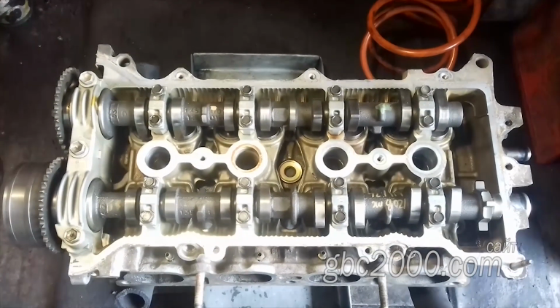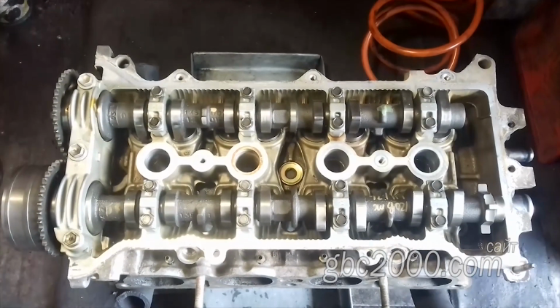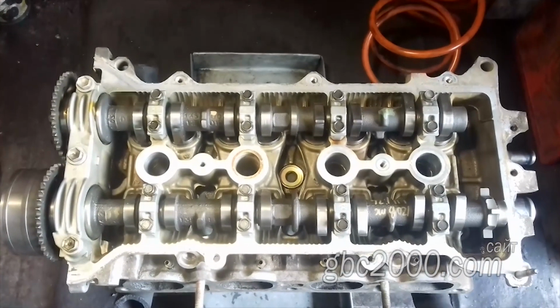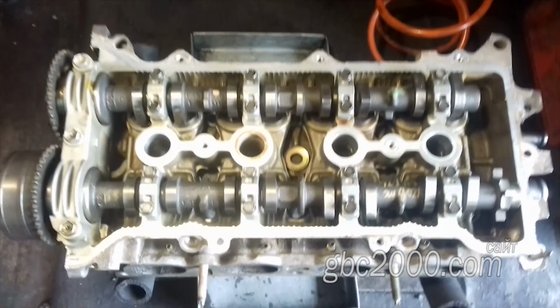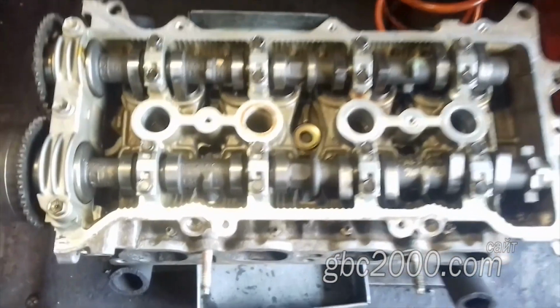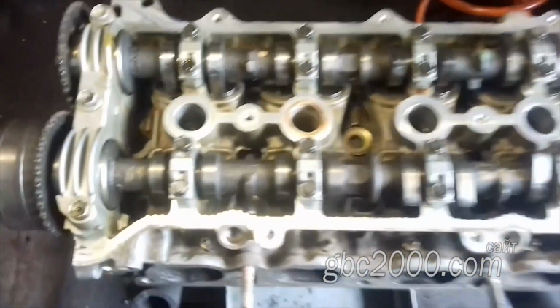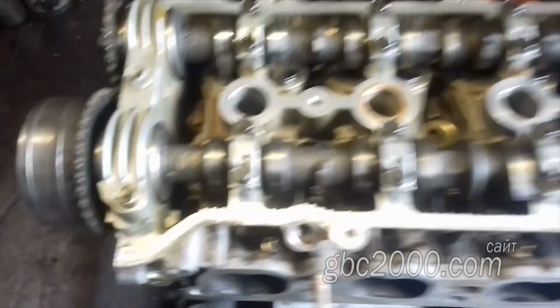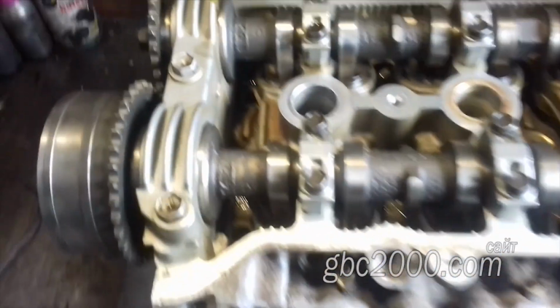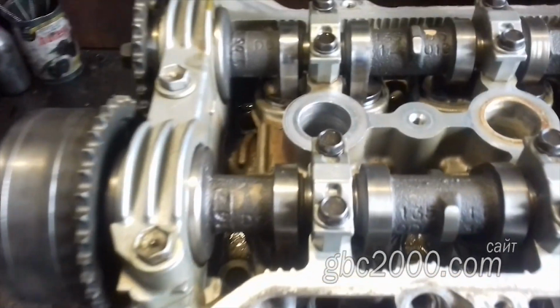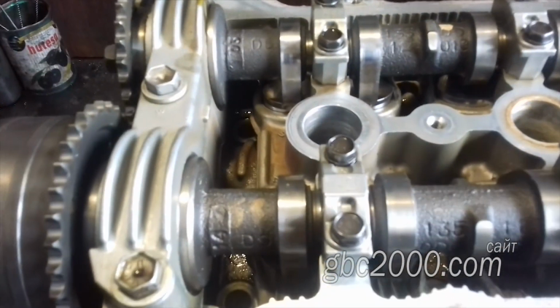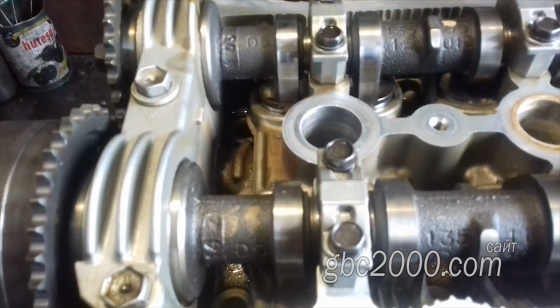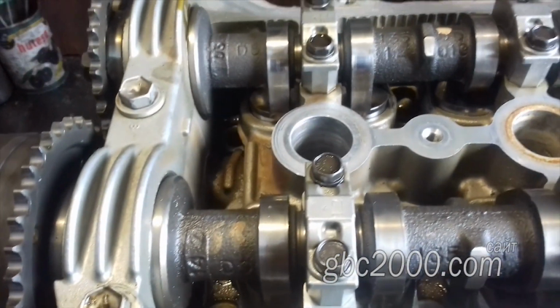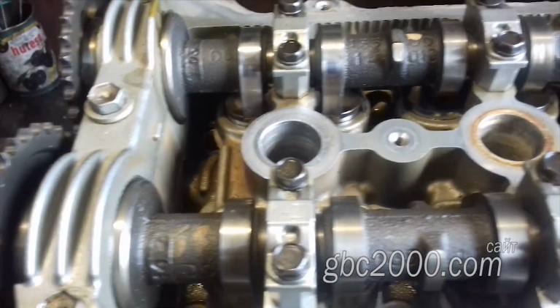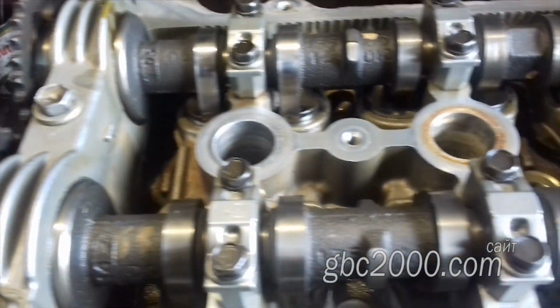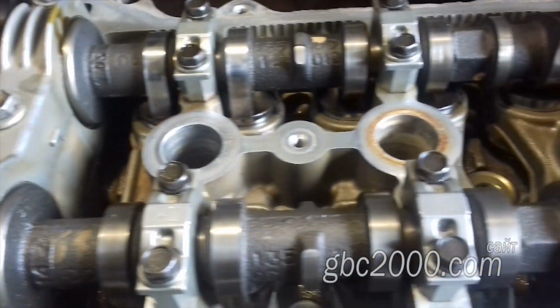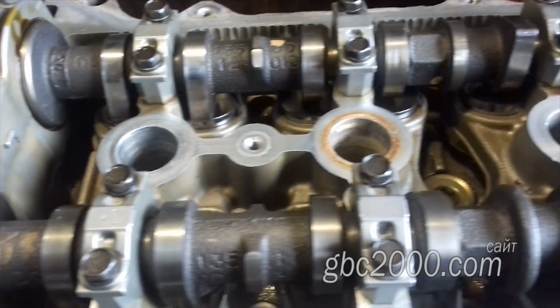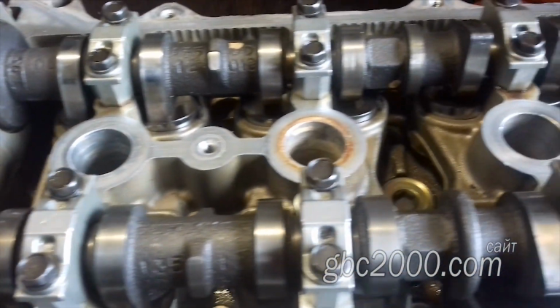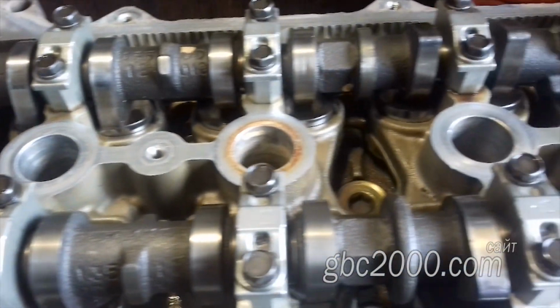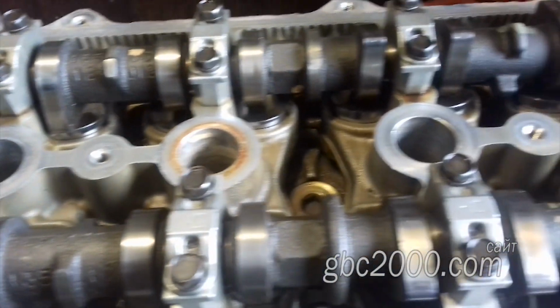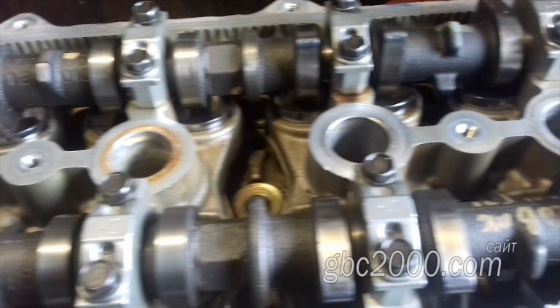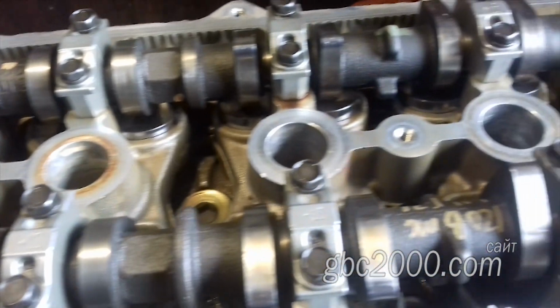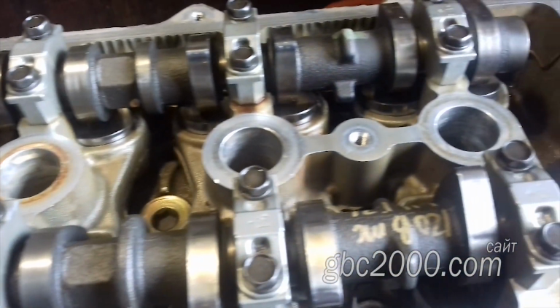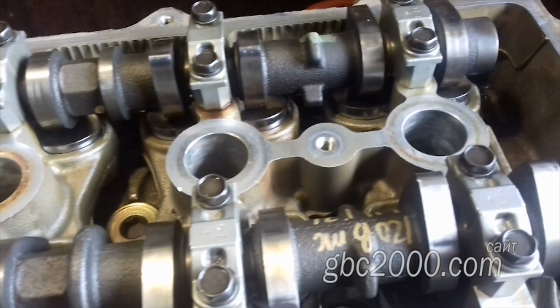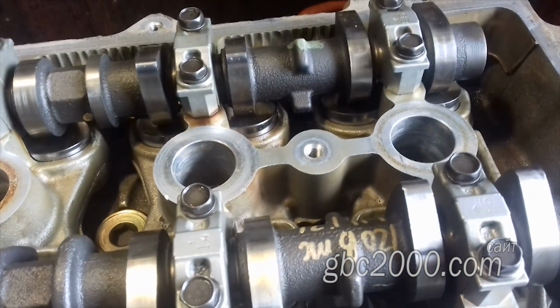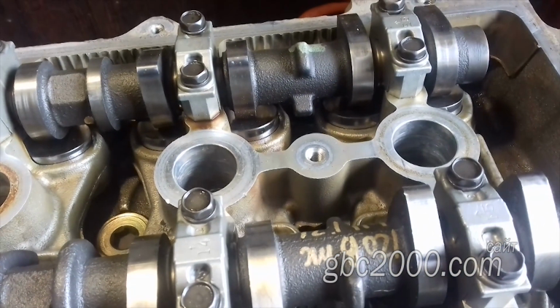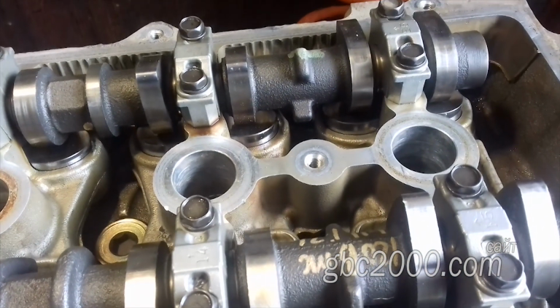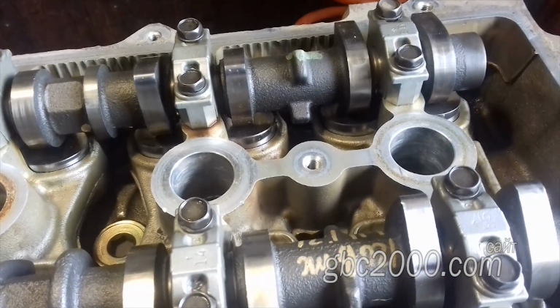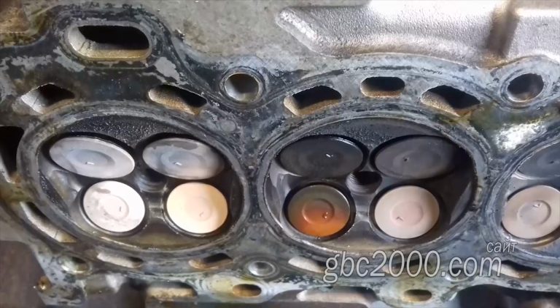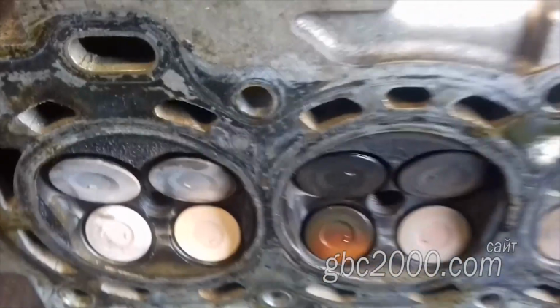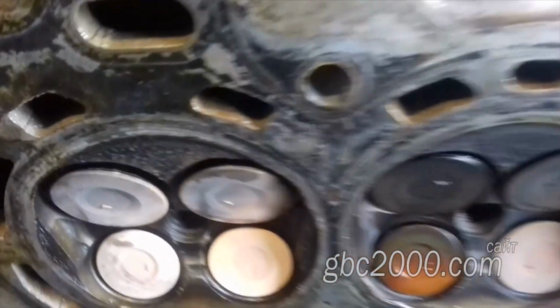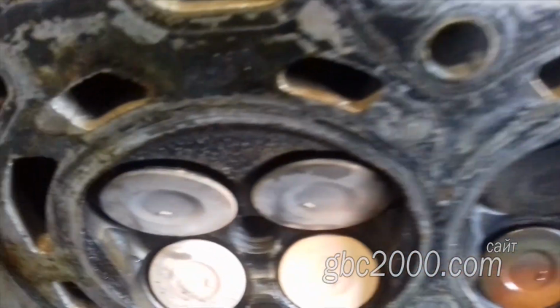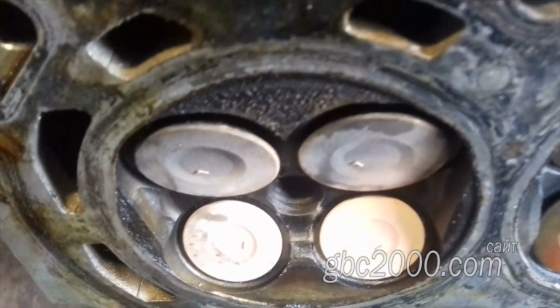Проблема такая: оборвало привод и вроде как погнуло клапаны. Клиент говорит, что в некоторых цилиндрах нет компрессии. Посмотрим, продефектуем, что здесь и как.